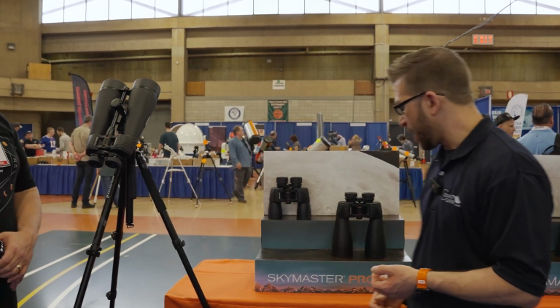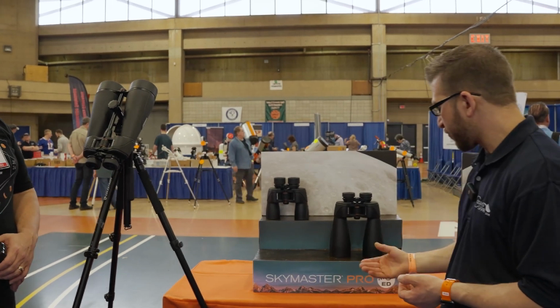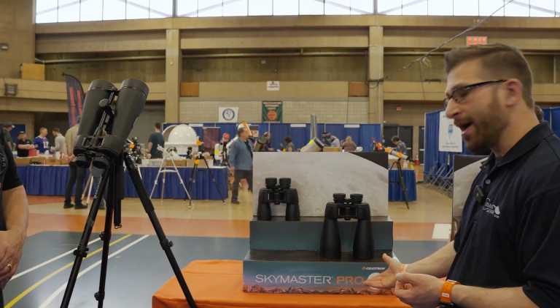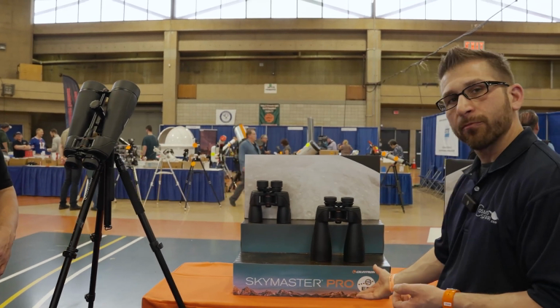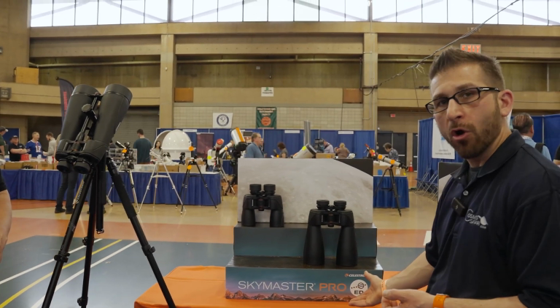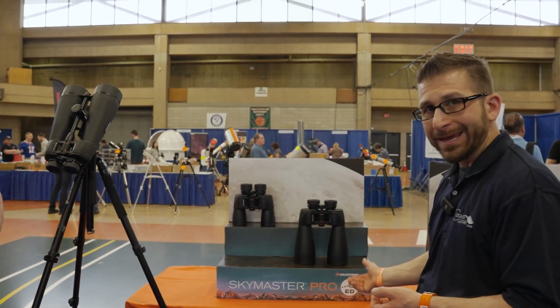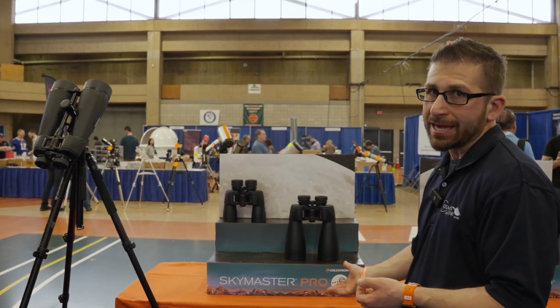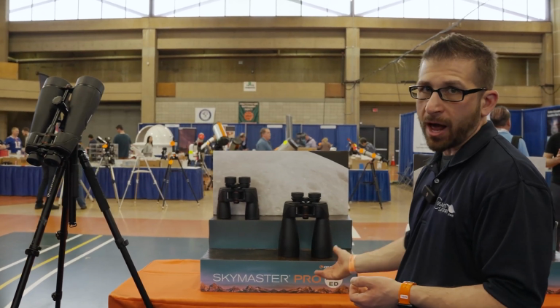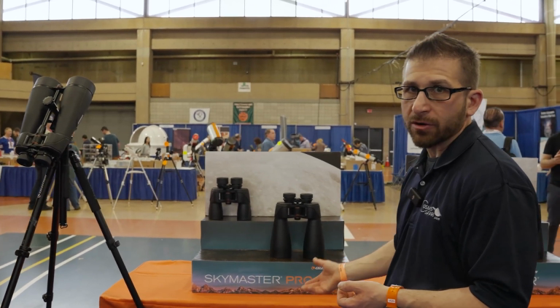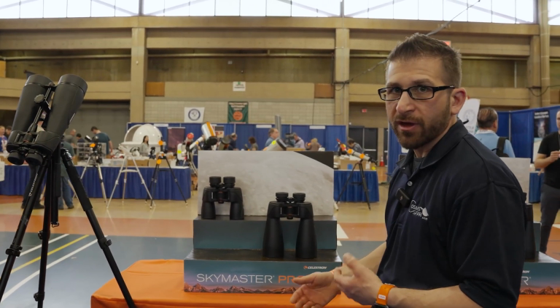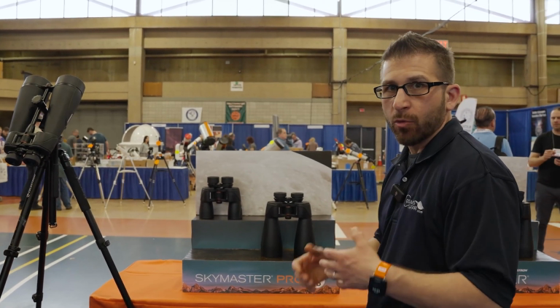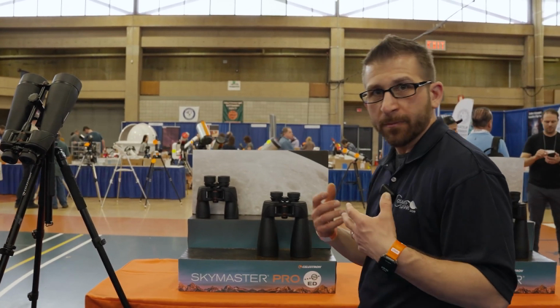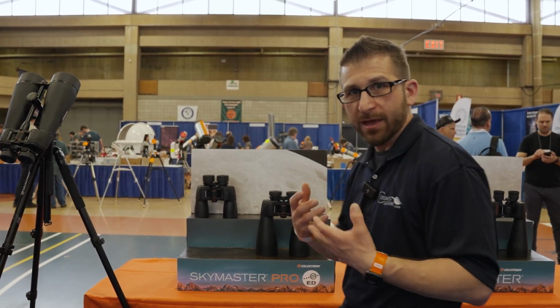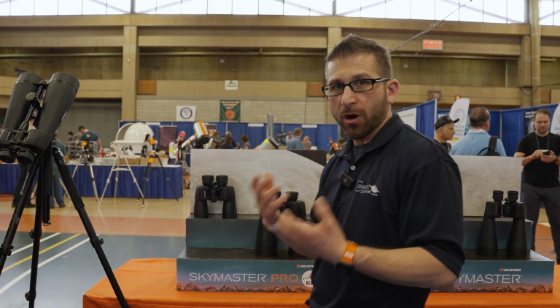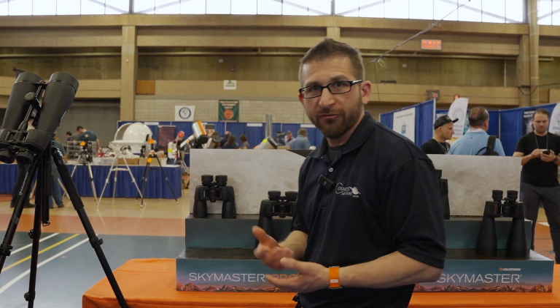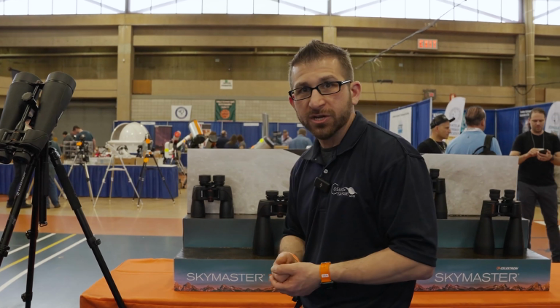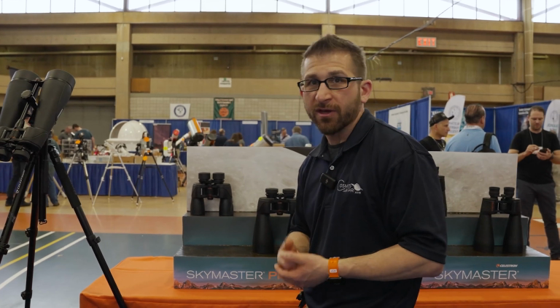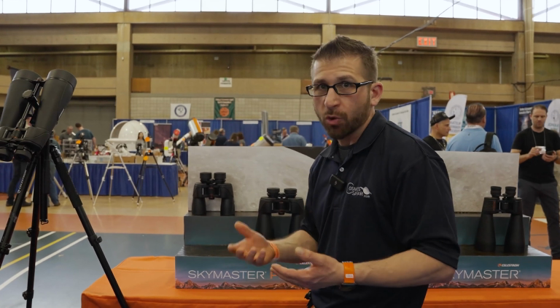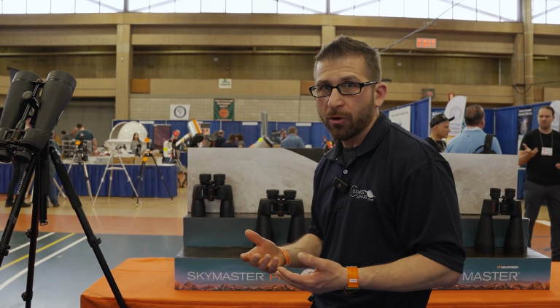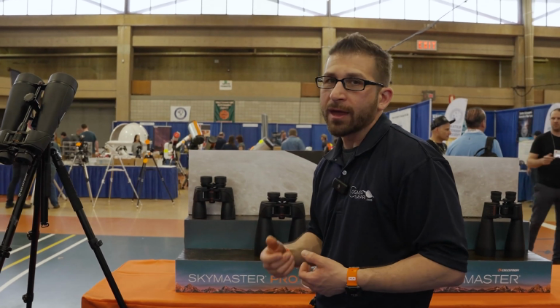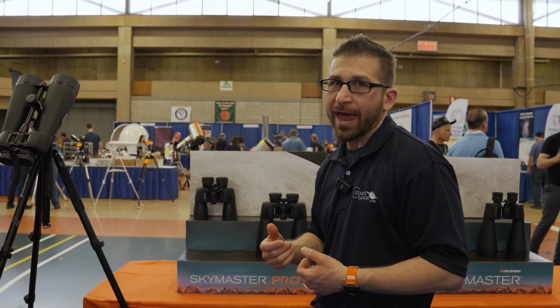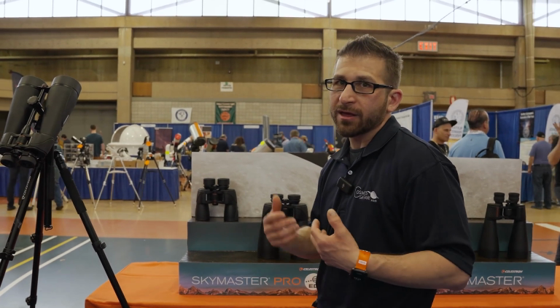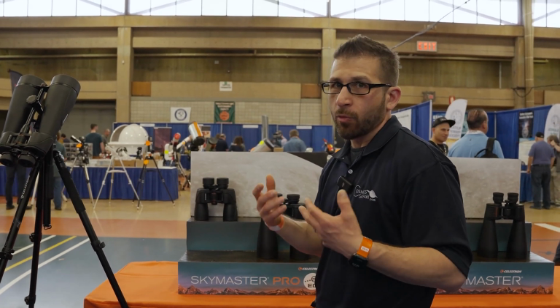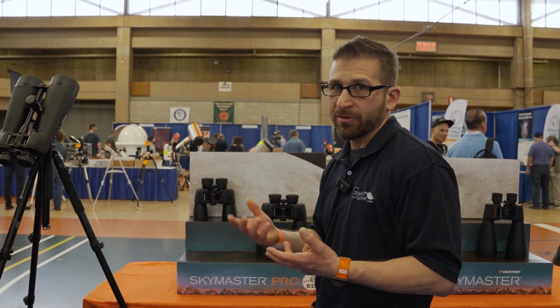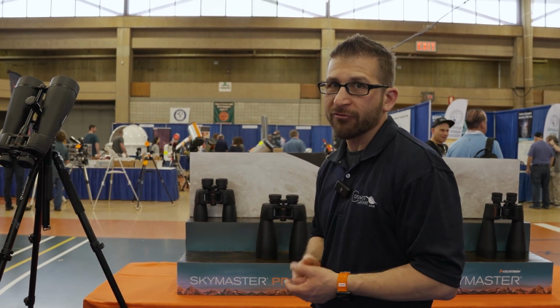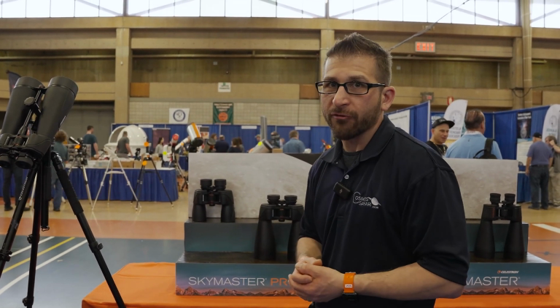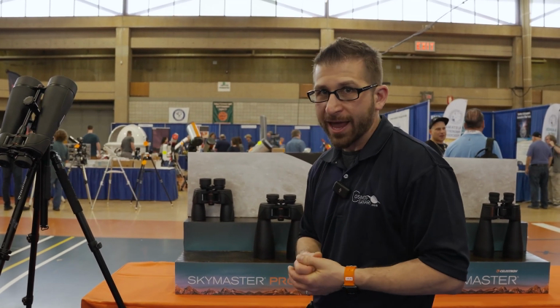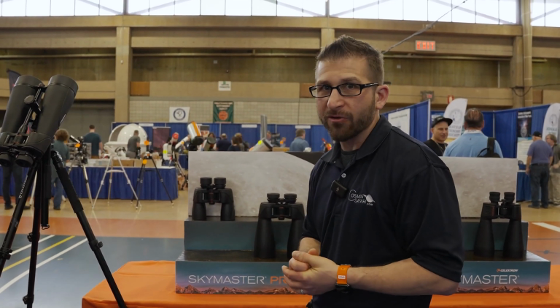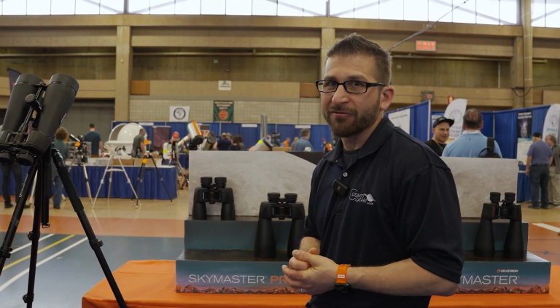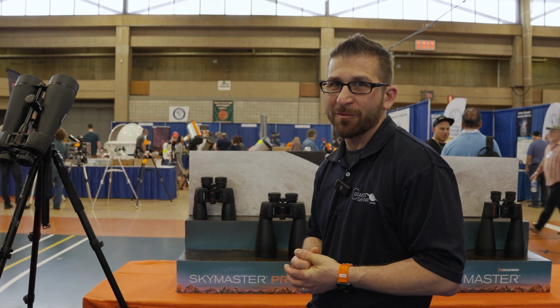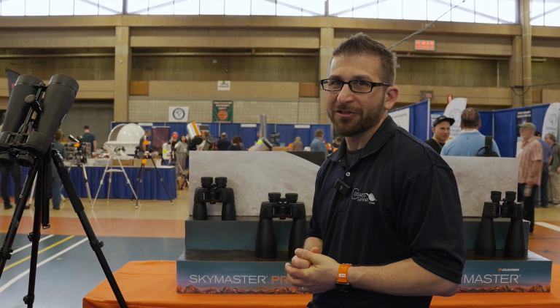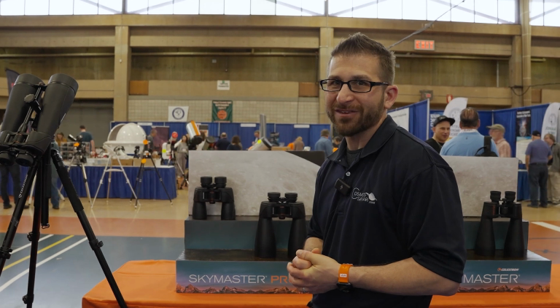As you can see, there are a lot of options in the new line of SkyMaster Pro ED binoculars, which will make your observations enjoyable and comfortable for many hours of enjoyment under the night sky.